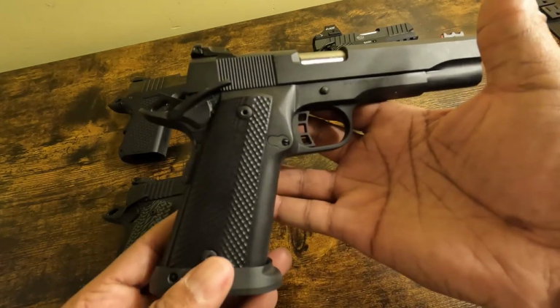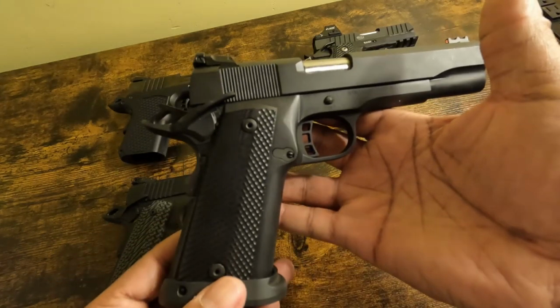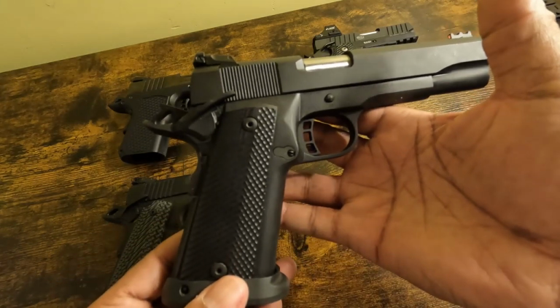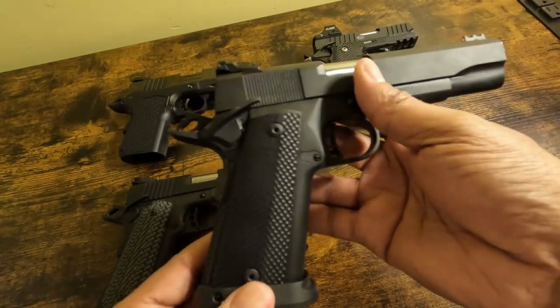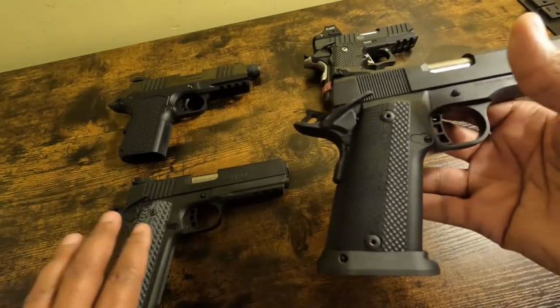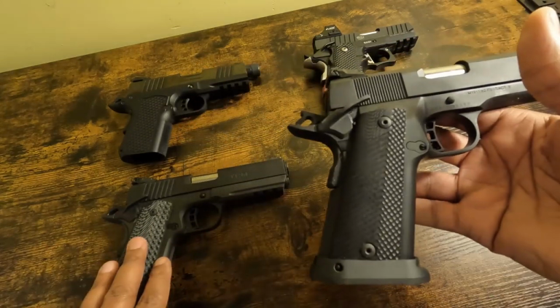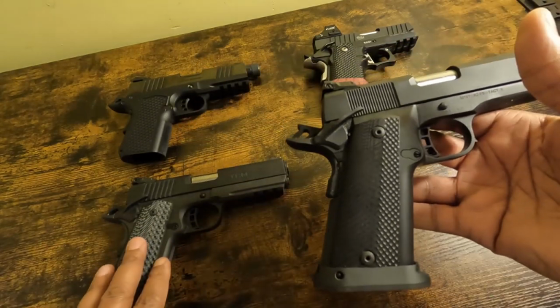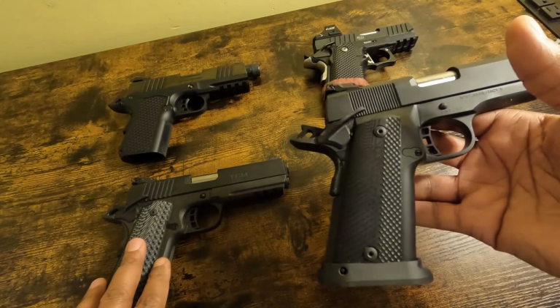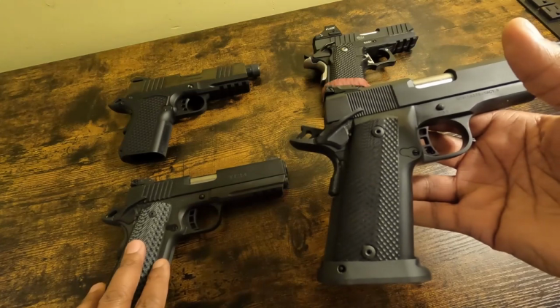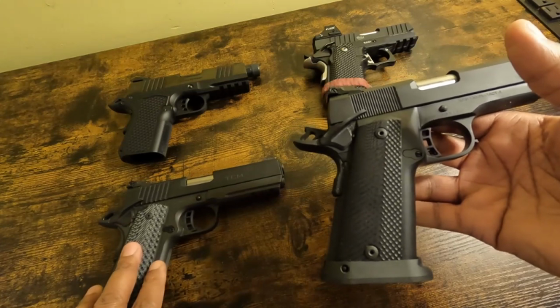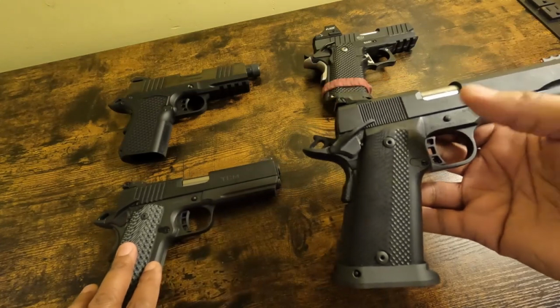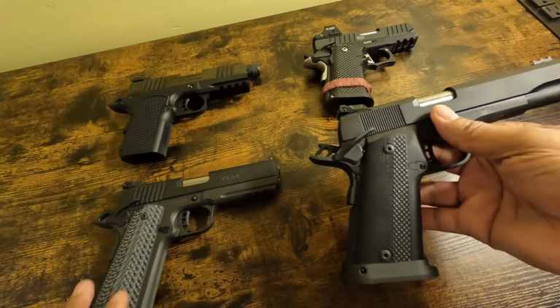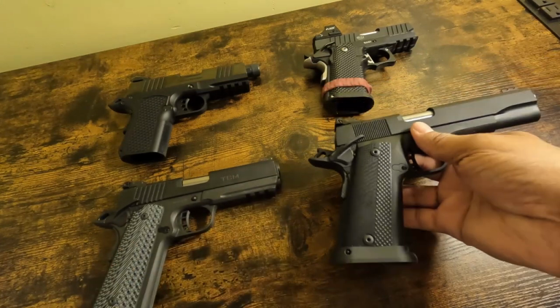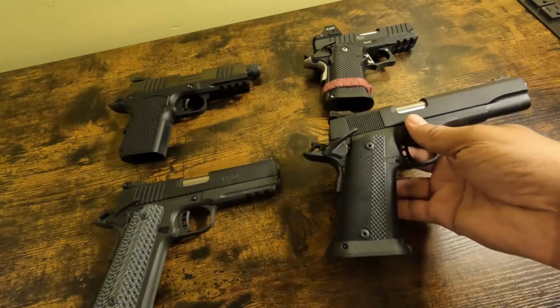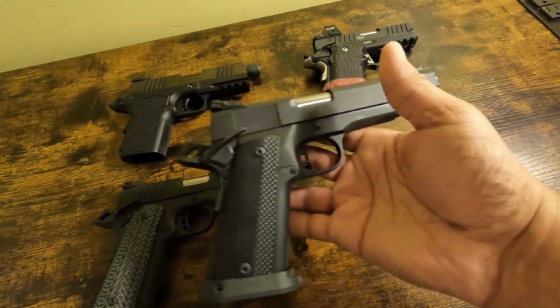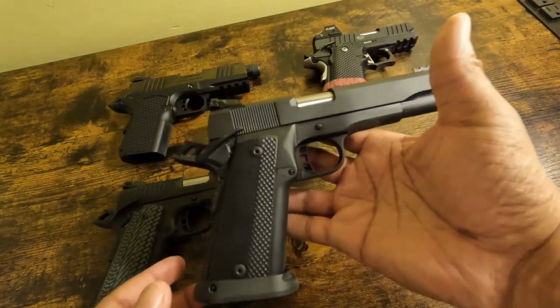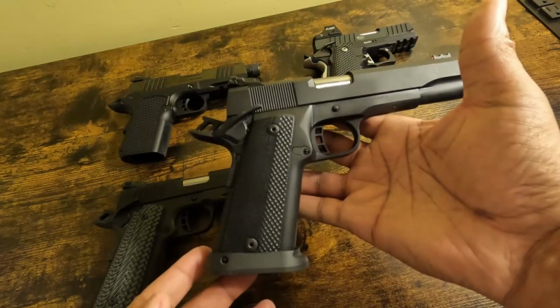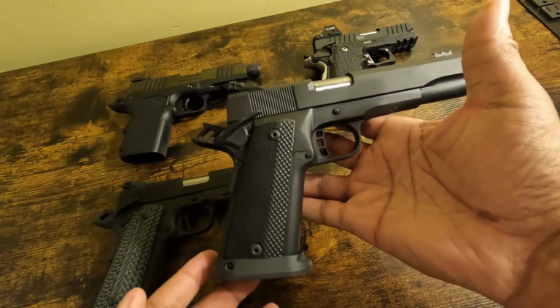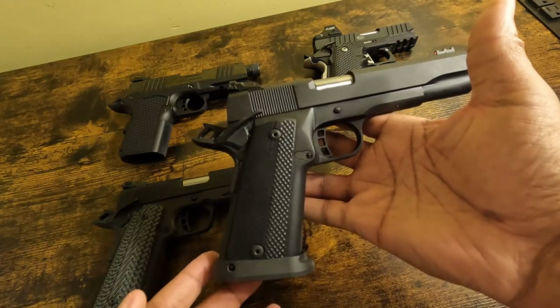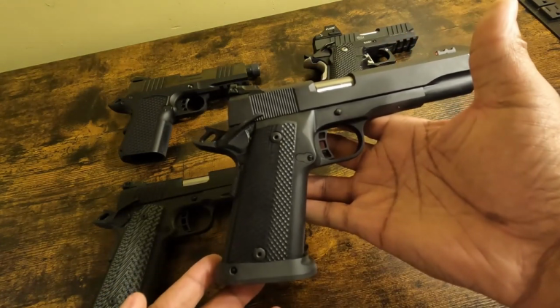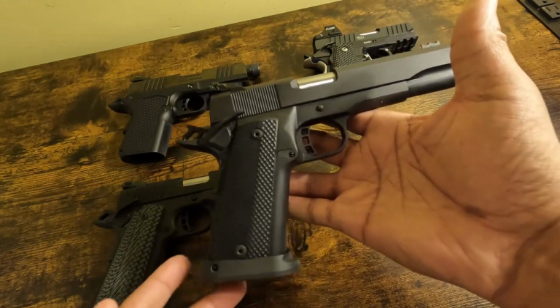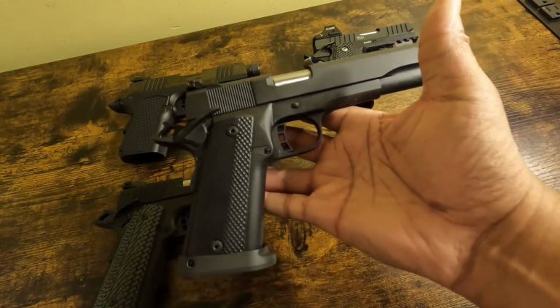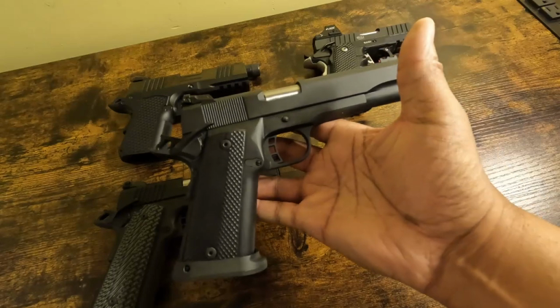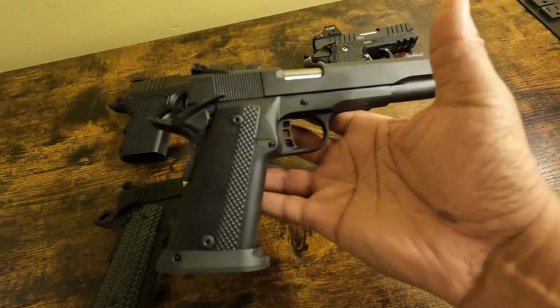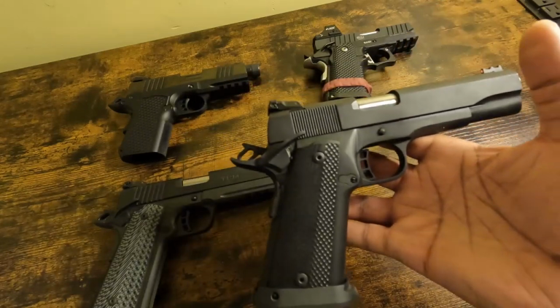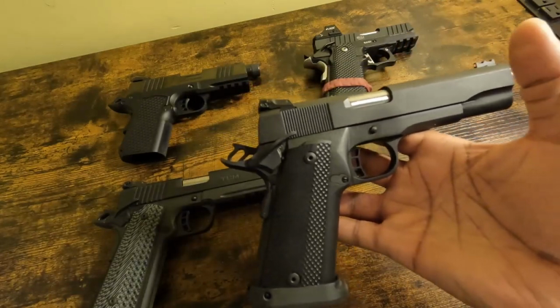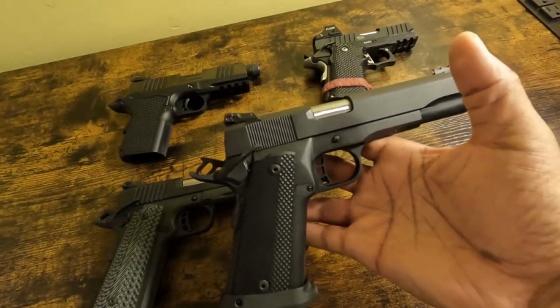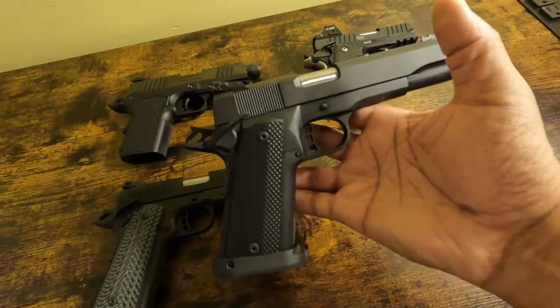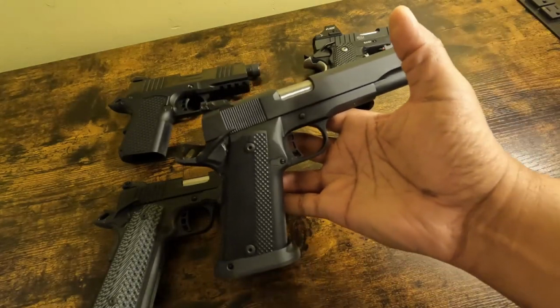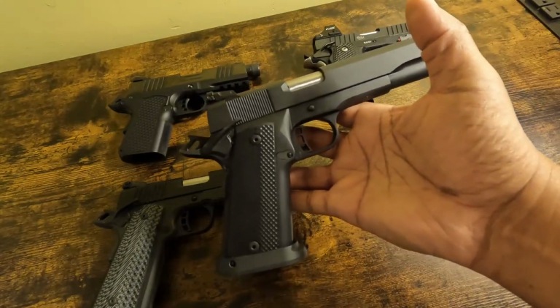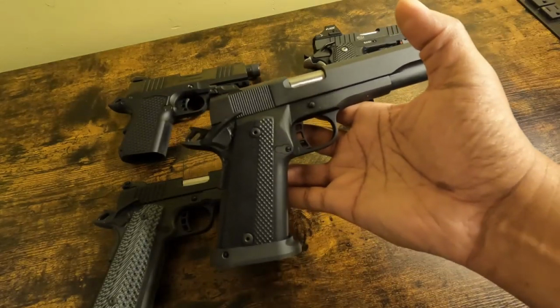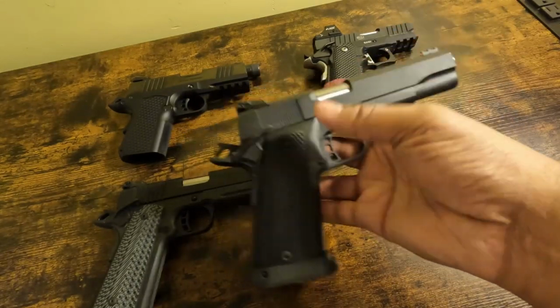So both of these are considered para-framed 1911s. Well, let's say this one is a para-framed double-stacked 1911.